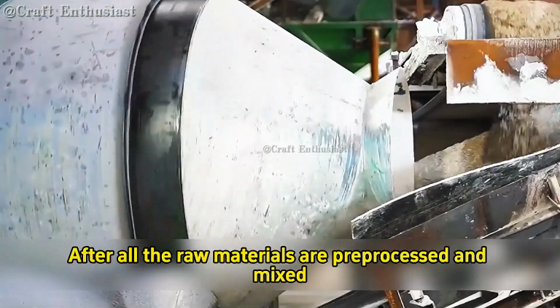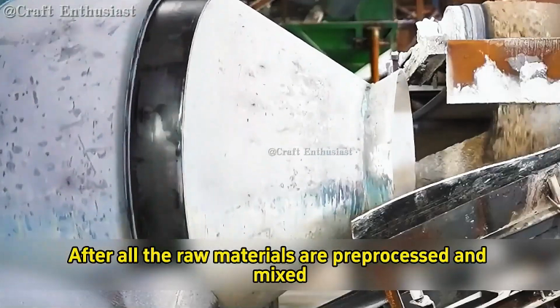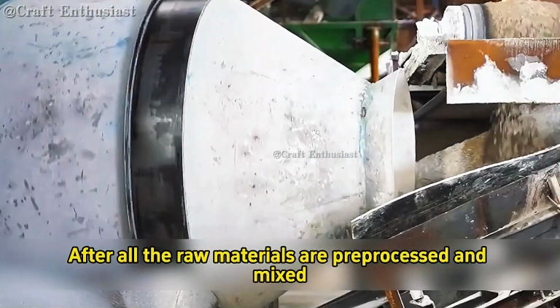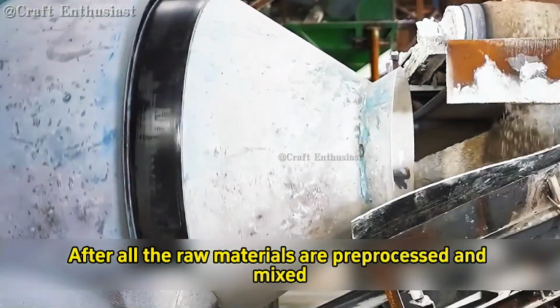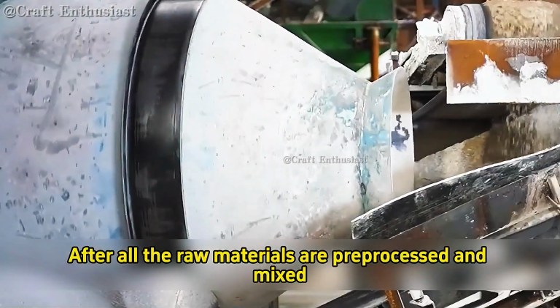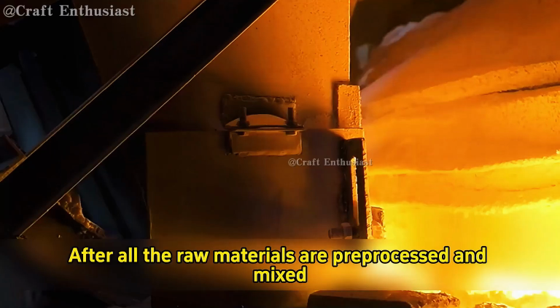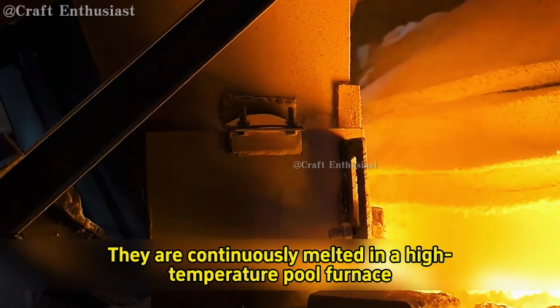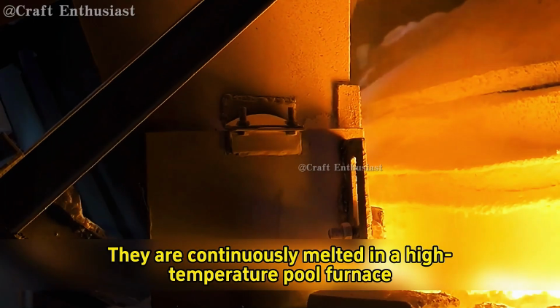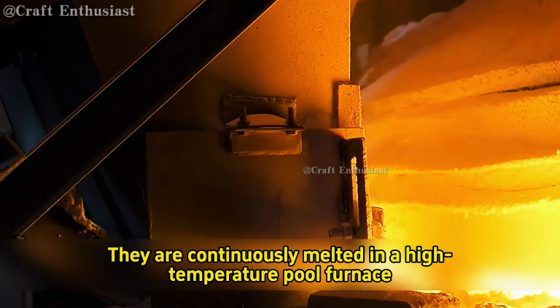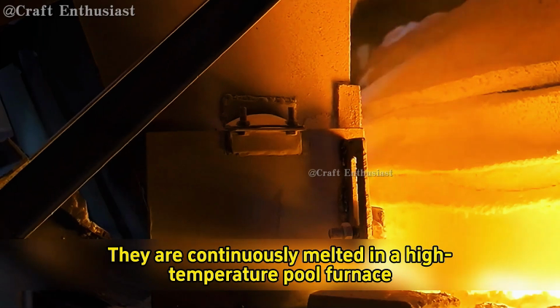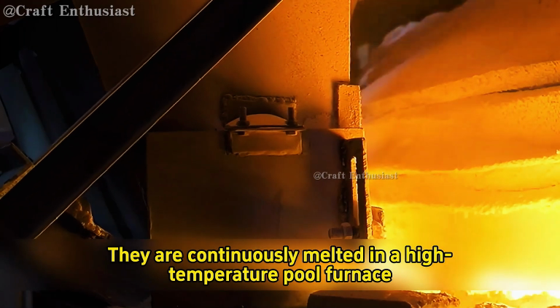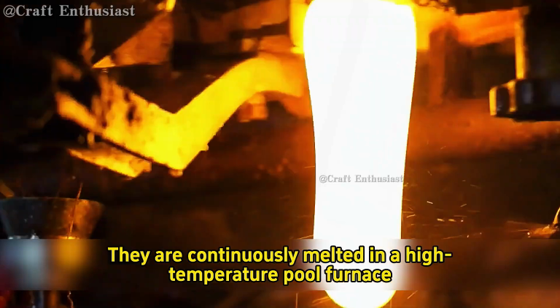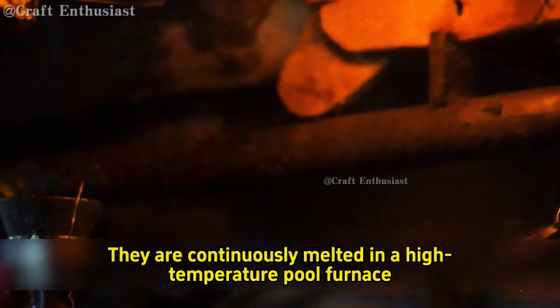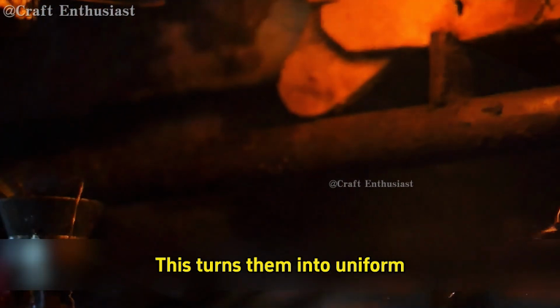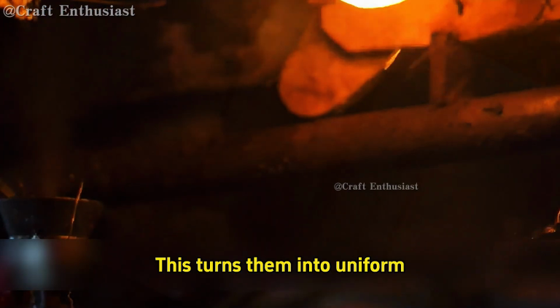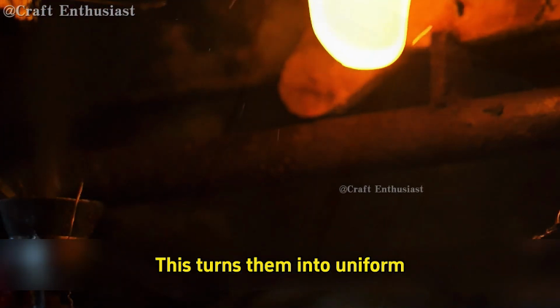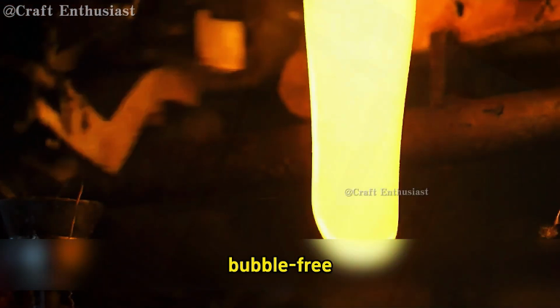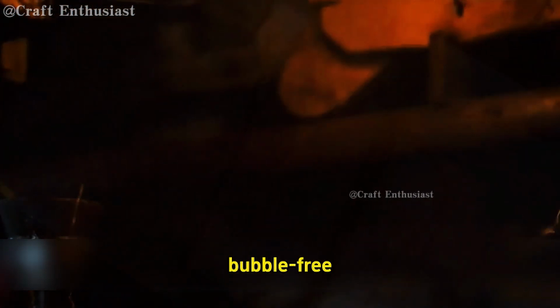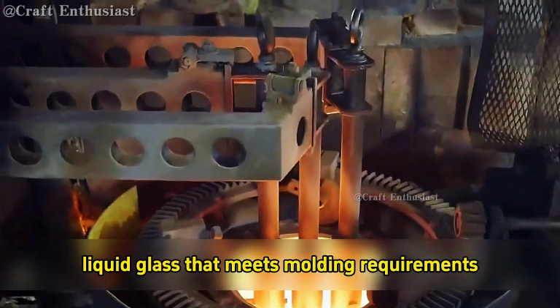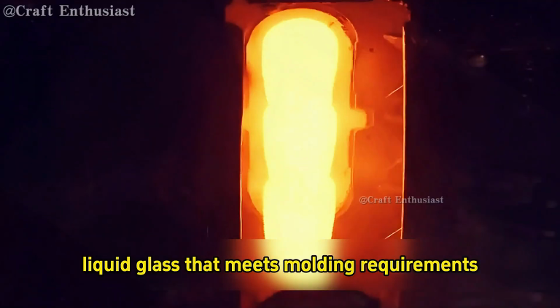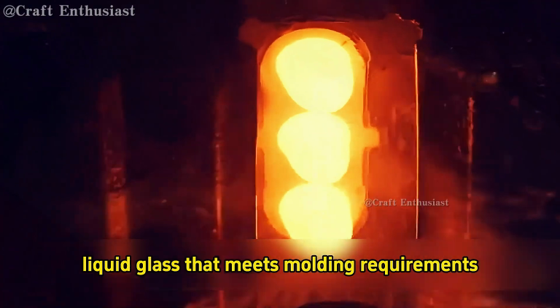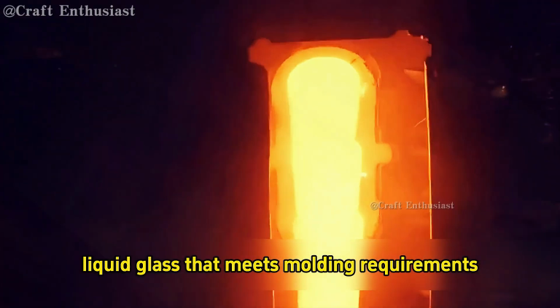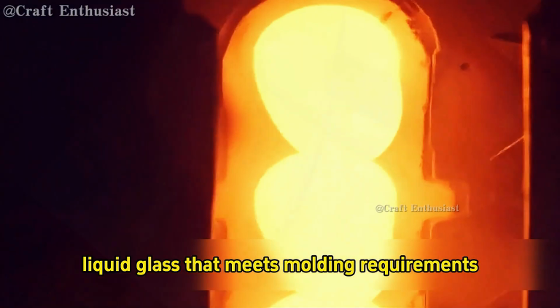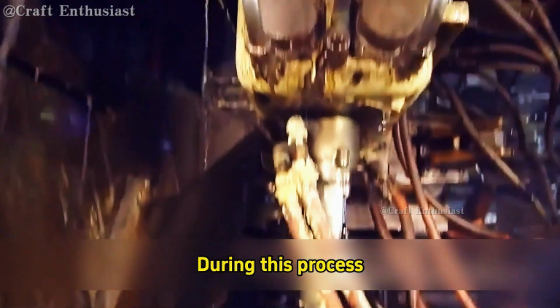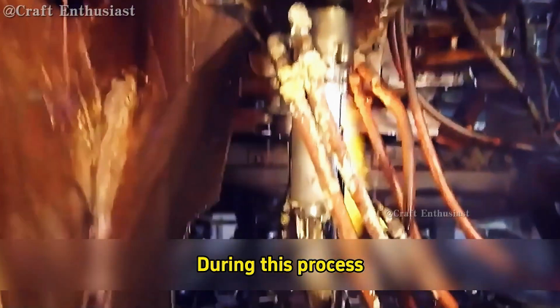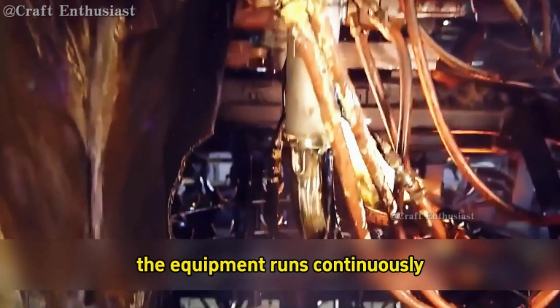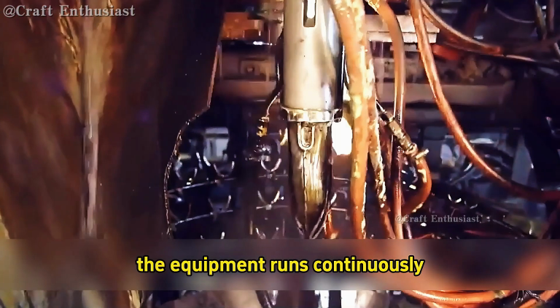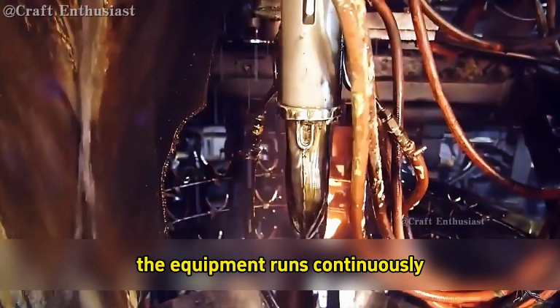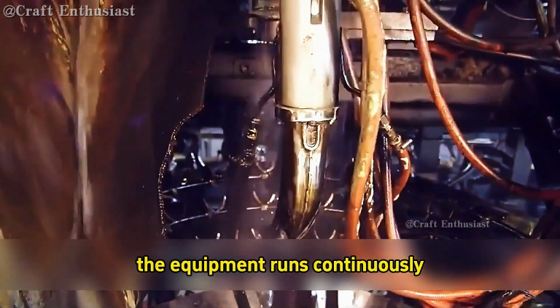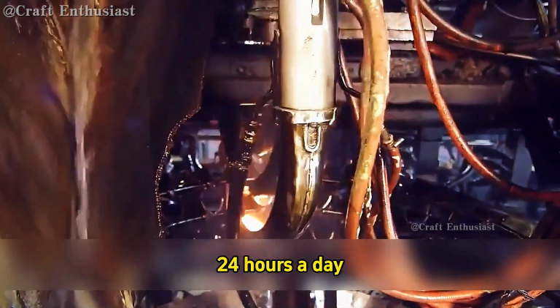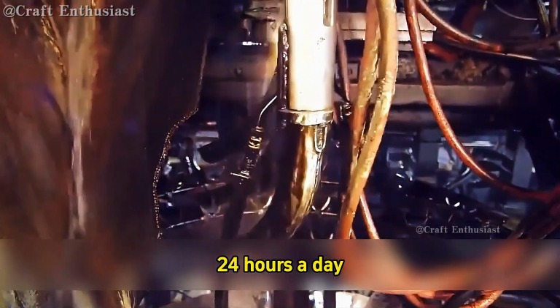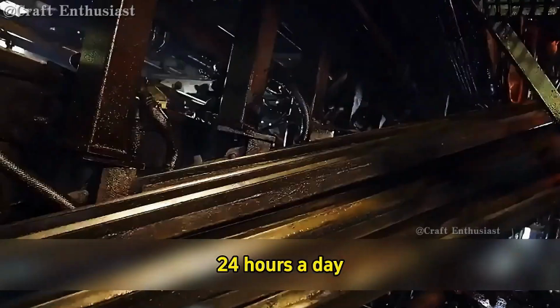After all the raw materials are pre-processed and mixed, they are continuously melted in a high-temperature pool furnace. This turns them into uniform, bubble-free liquid glass that meets molding requirements. During this process, the equipment runs continuously 24 hours a day.